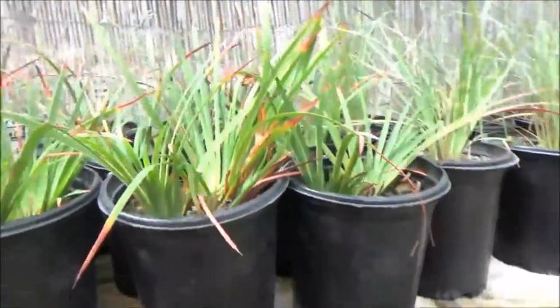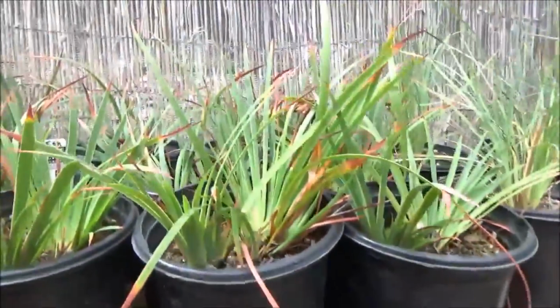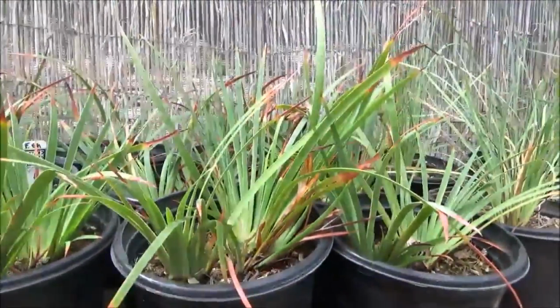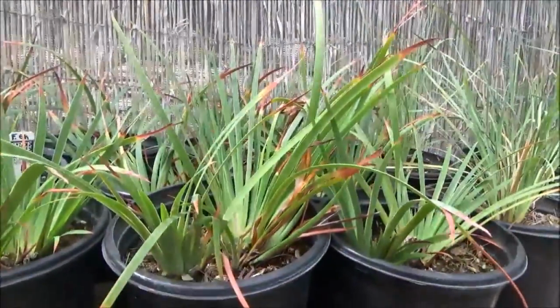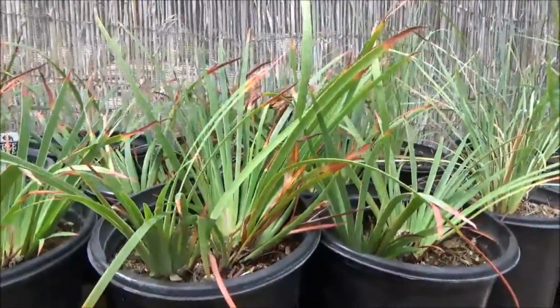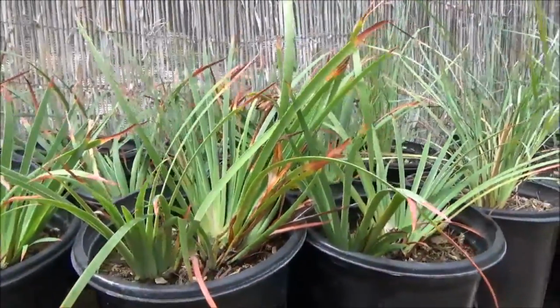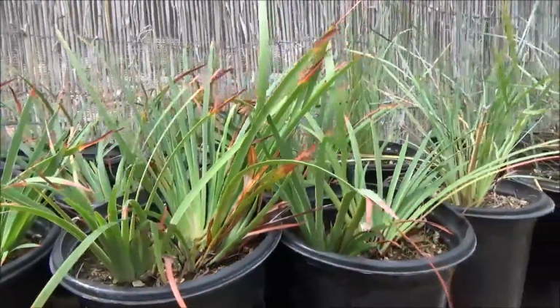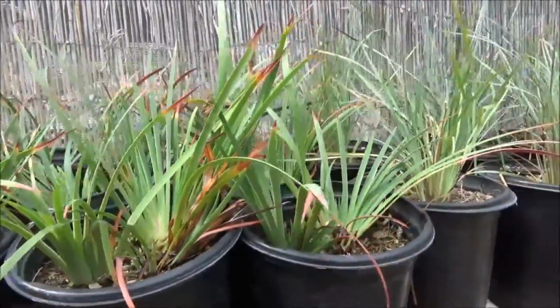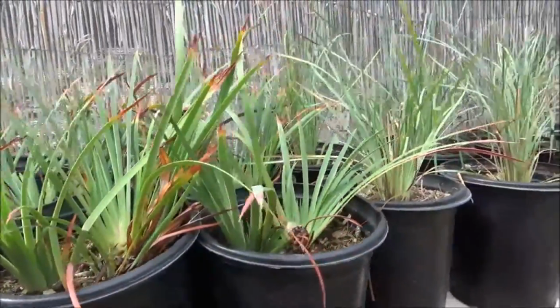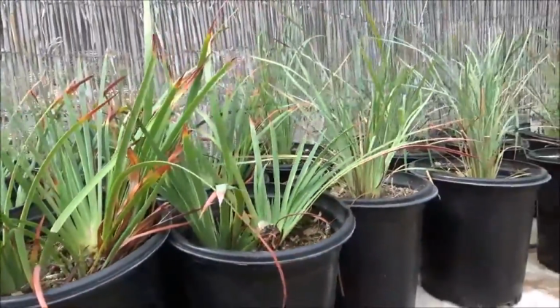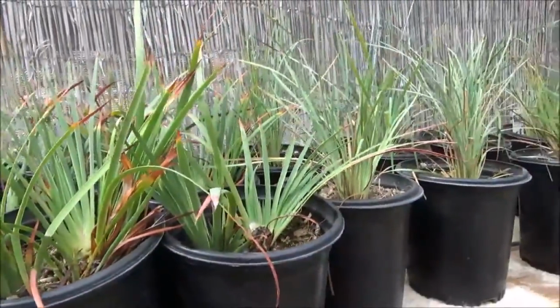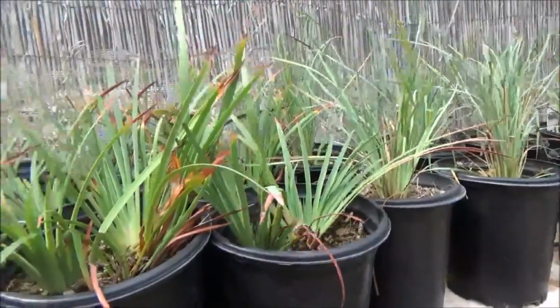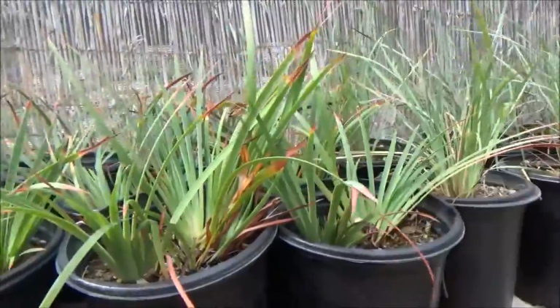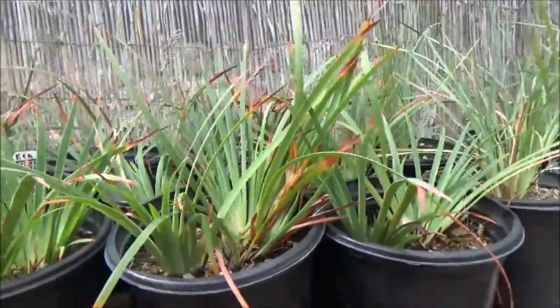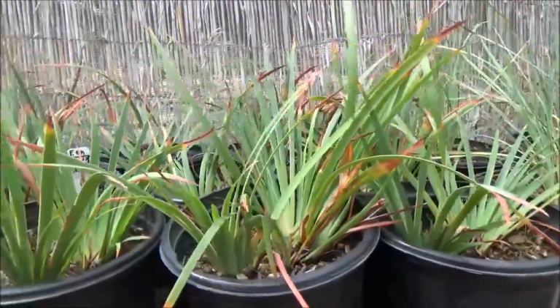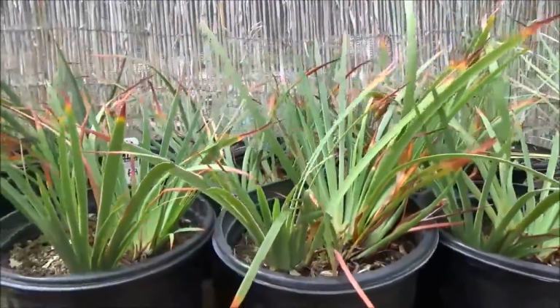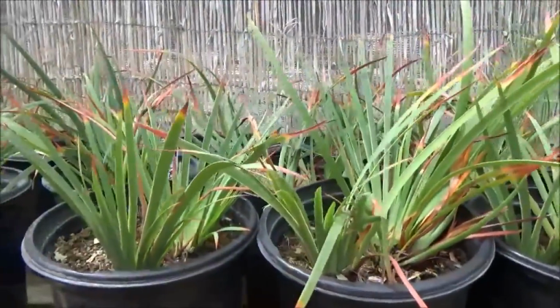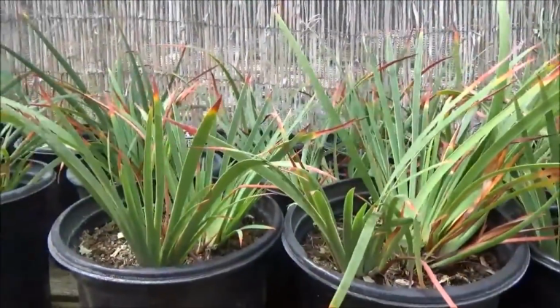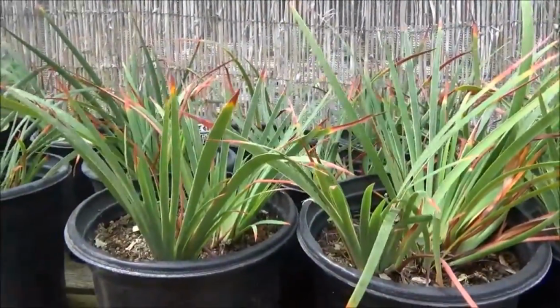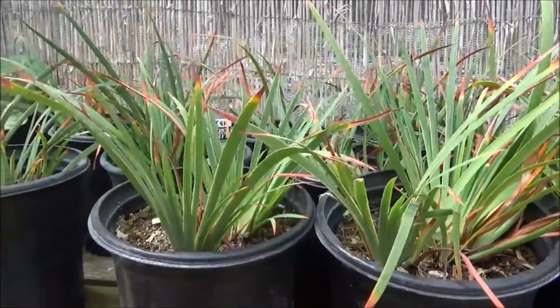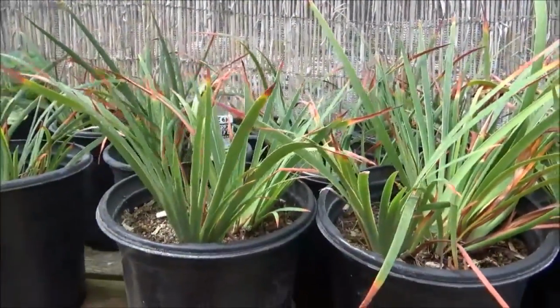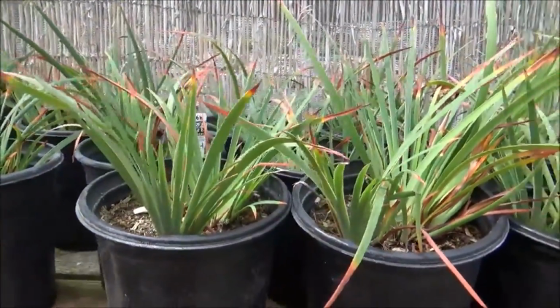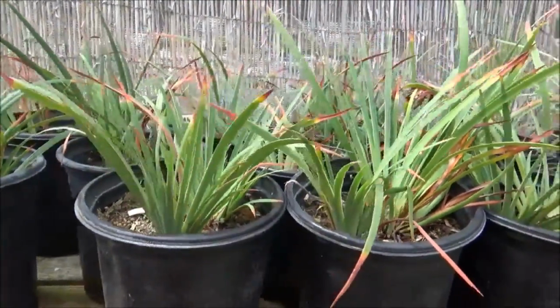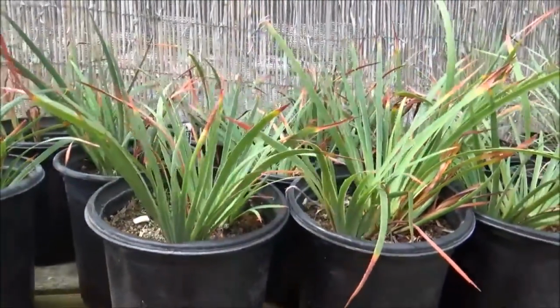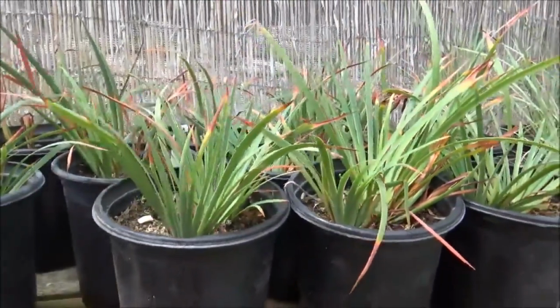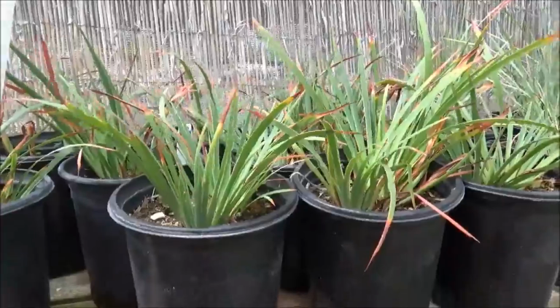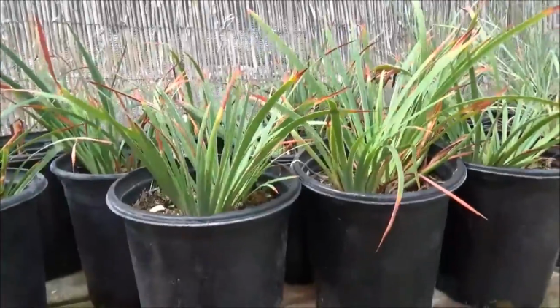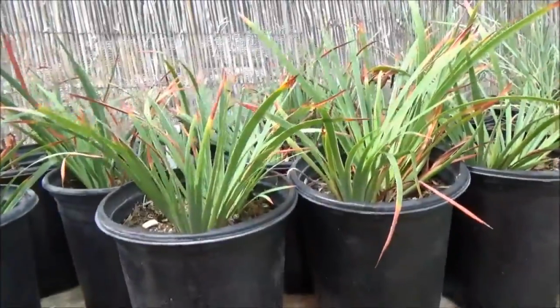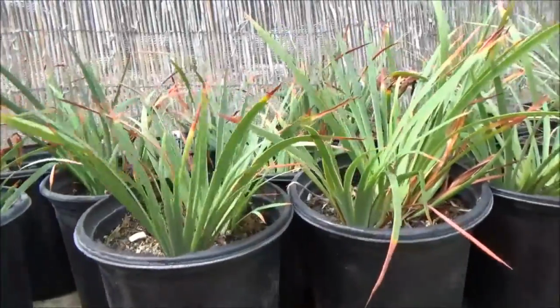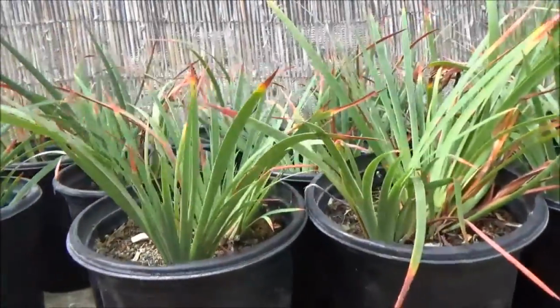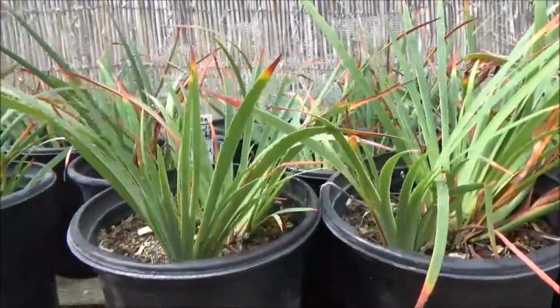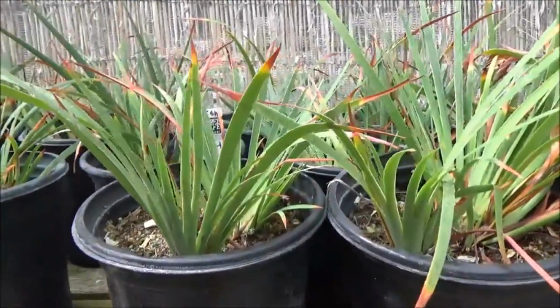These ones will have a mauve-ish, burgundy-ish flower. Again, all of them are about two by two, give or take.